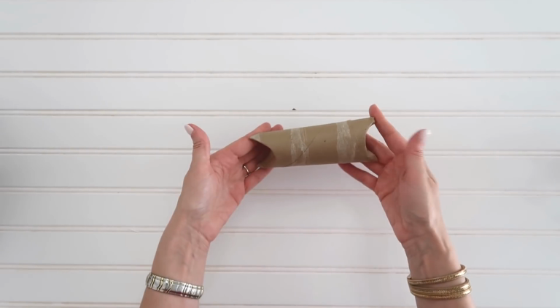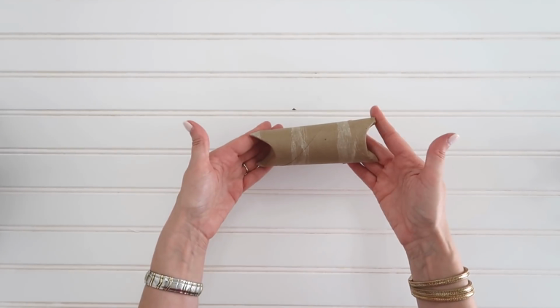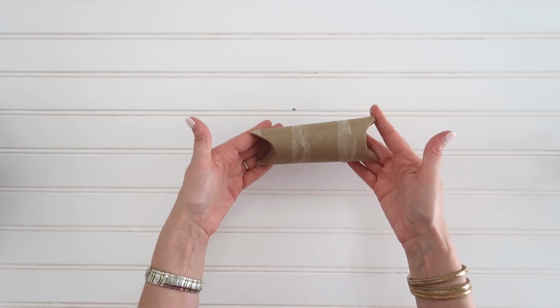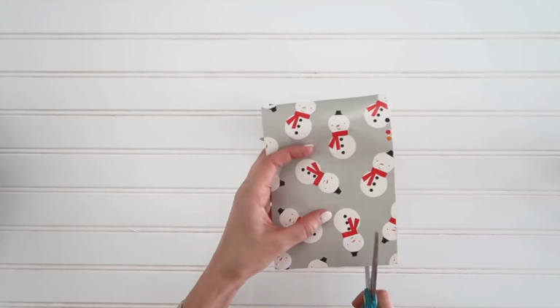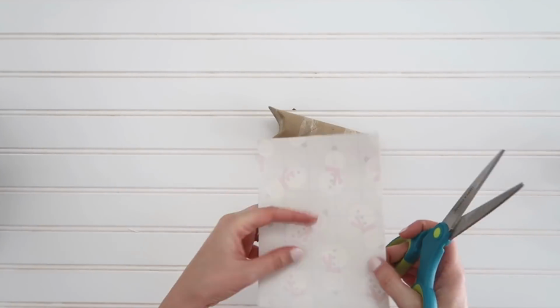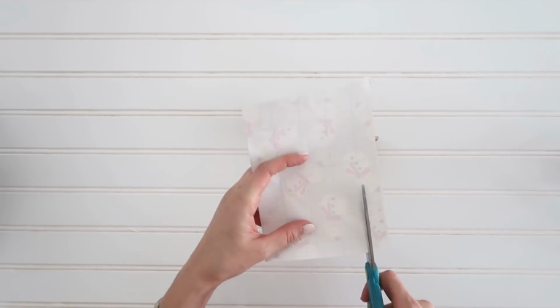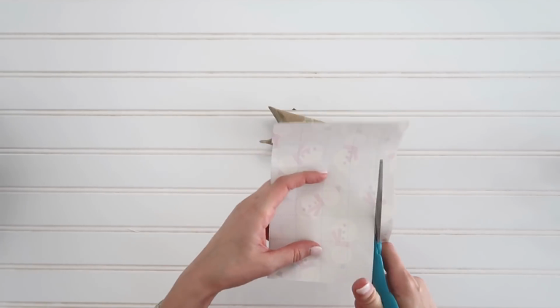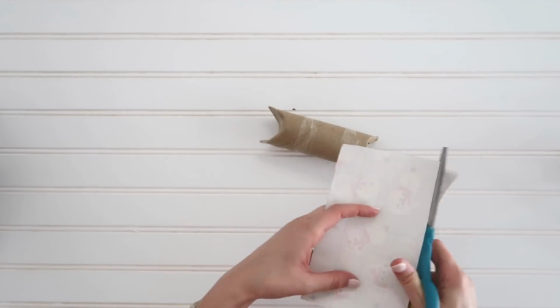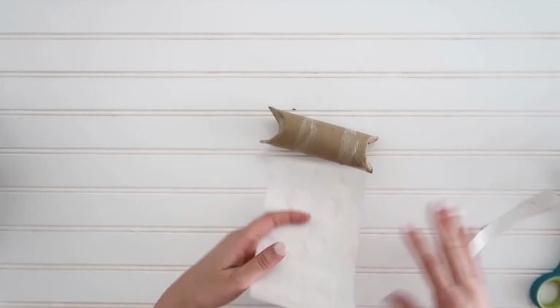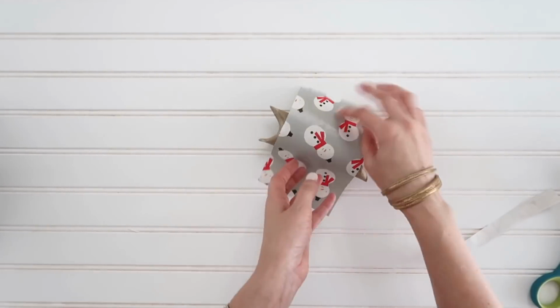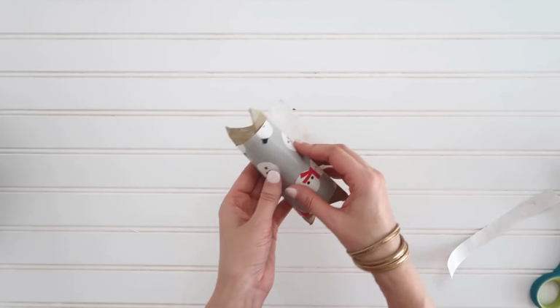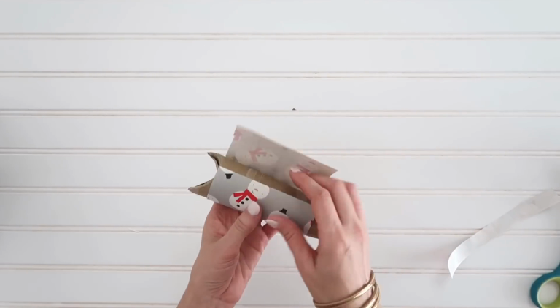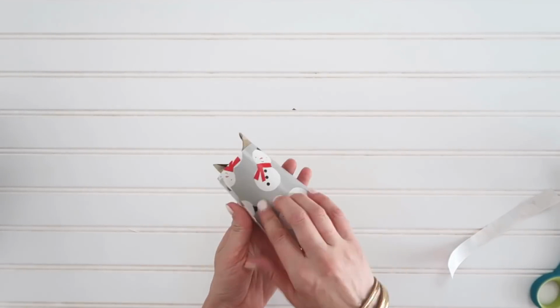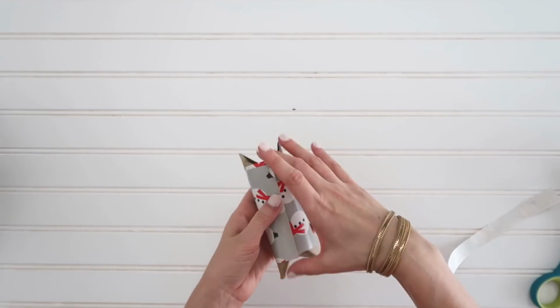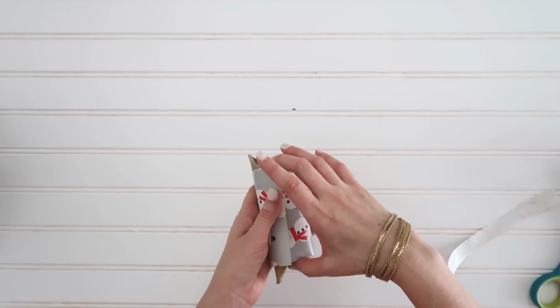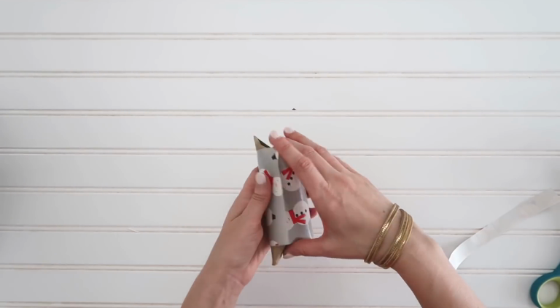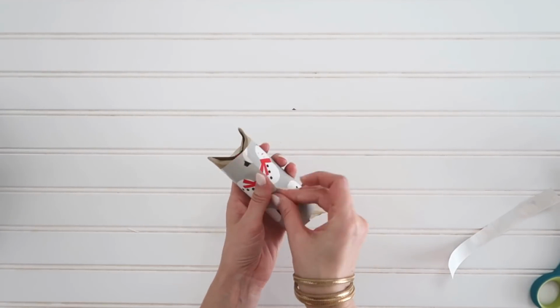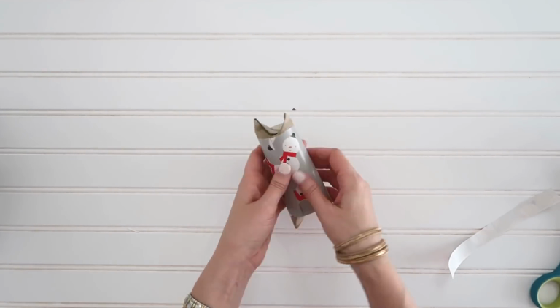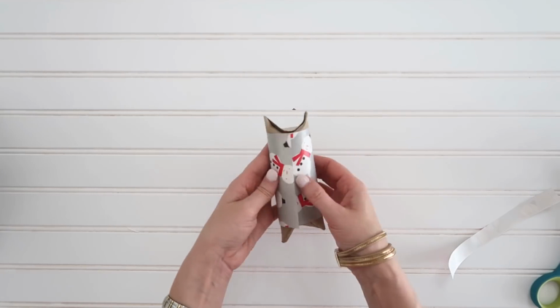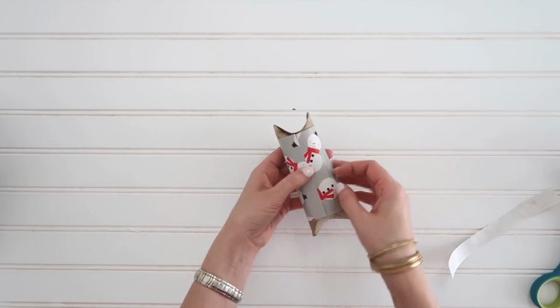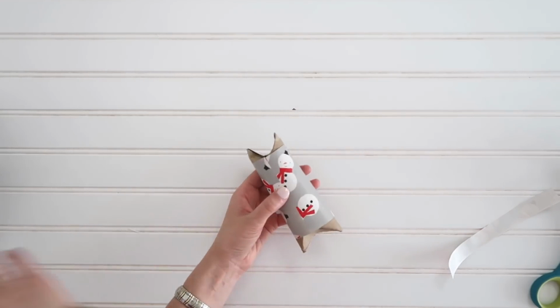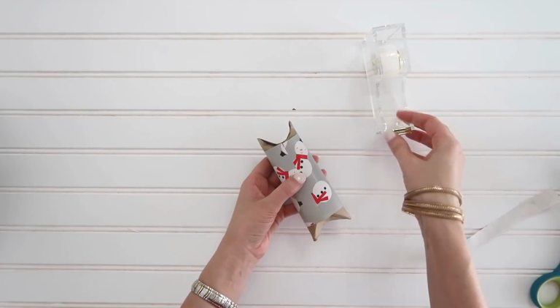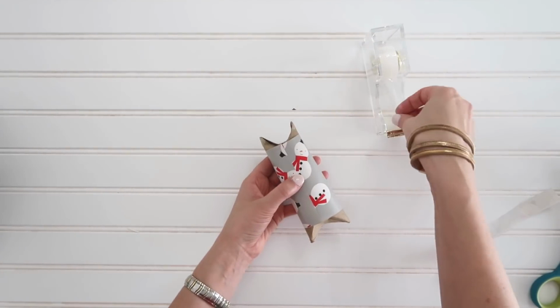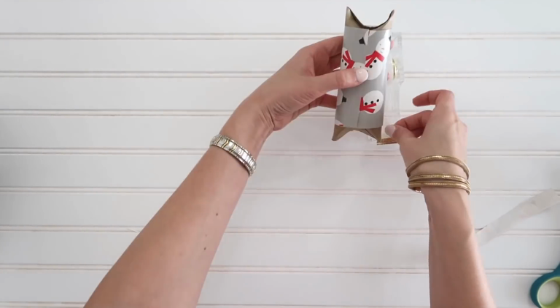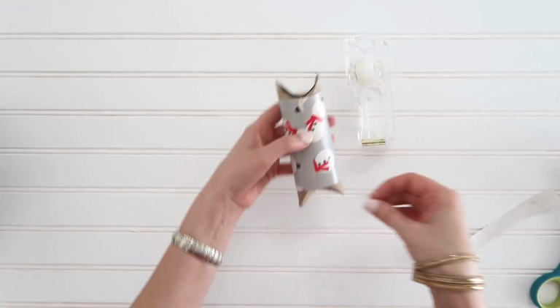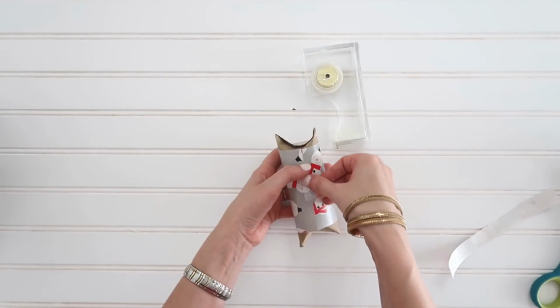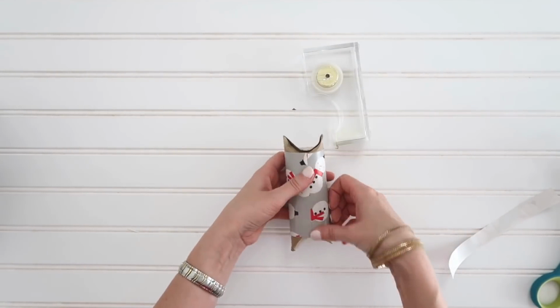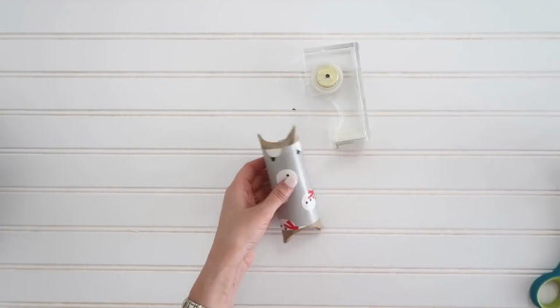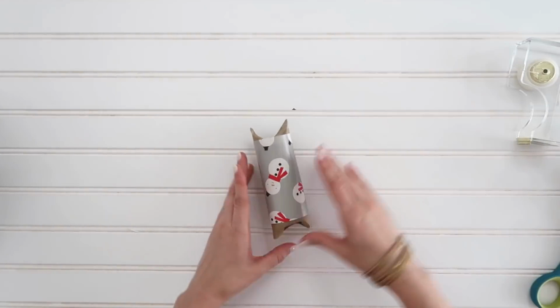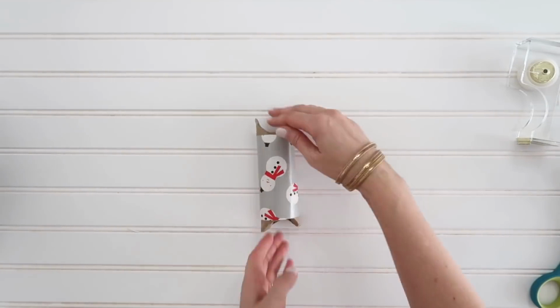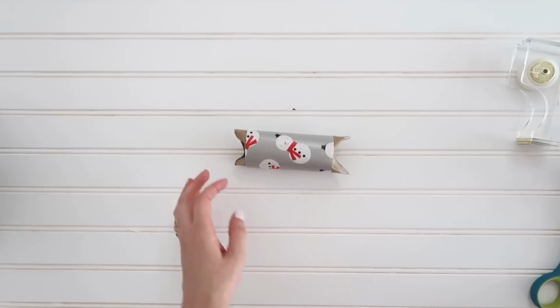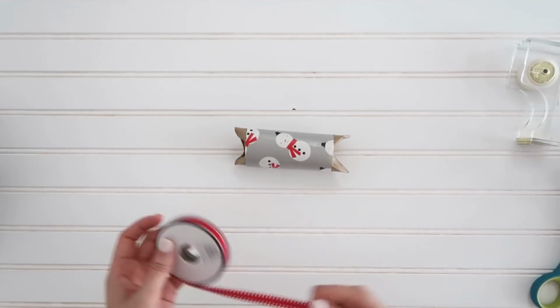You can stuff it with candy, money, little toys and trinkets. Pop down the other end so that it closes, then decorate it with whatever you have on hand — scrapbook paper, wrapping paper. Just wrap it so it looks cute, add a little bit of ribbon, and you have a really cute way to give small little gifts.